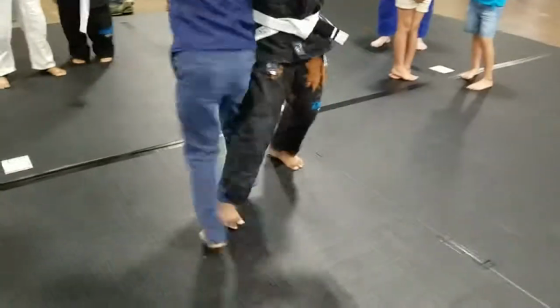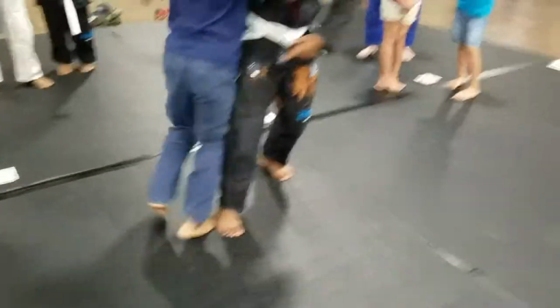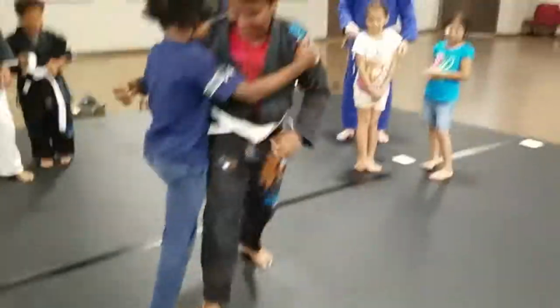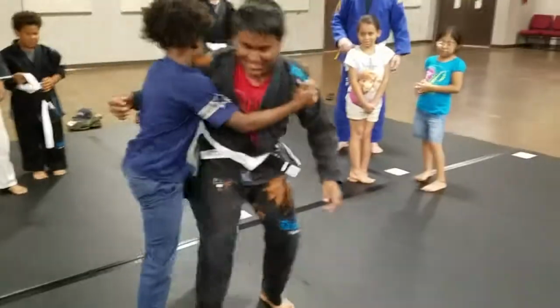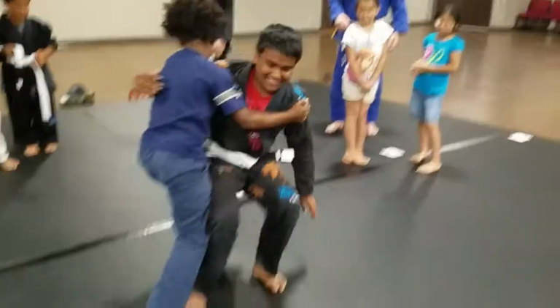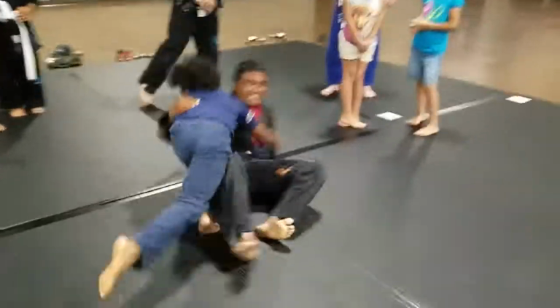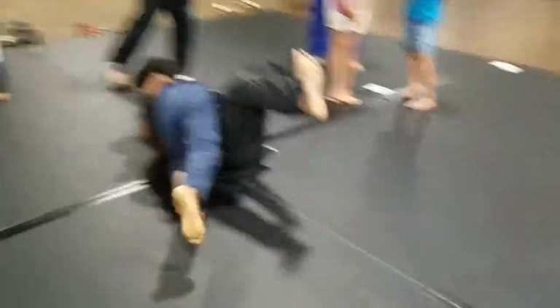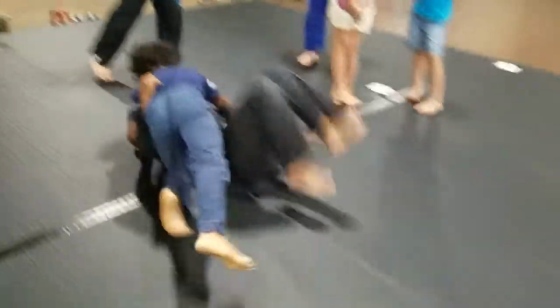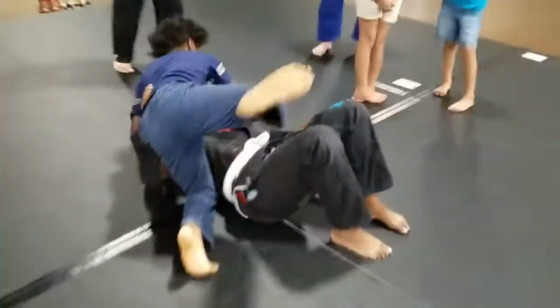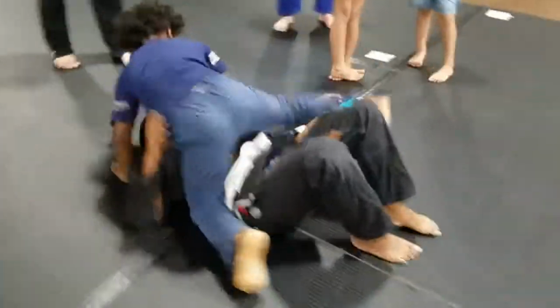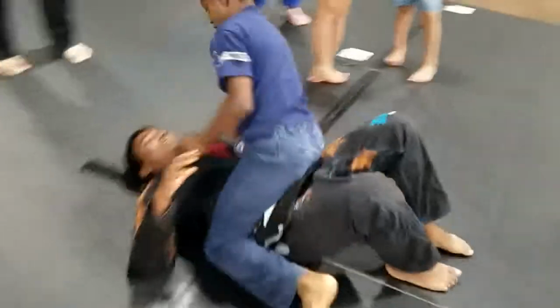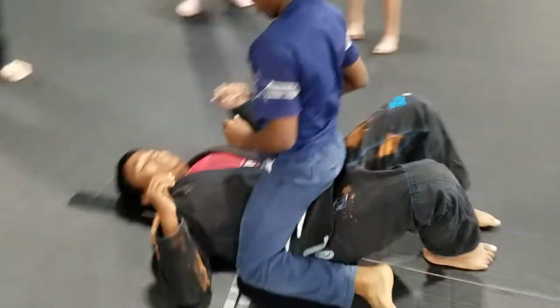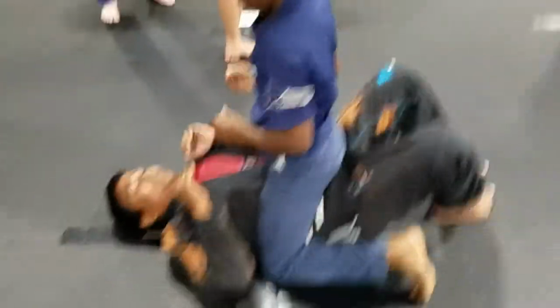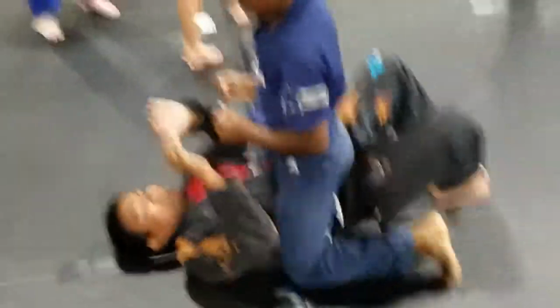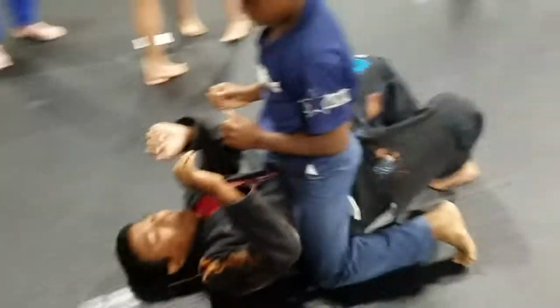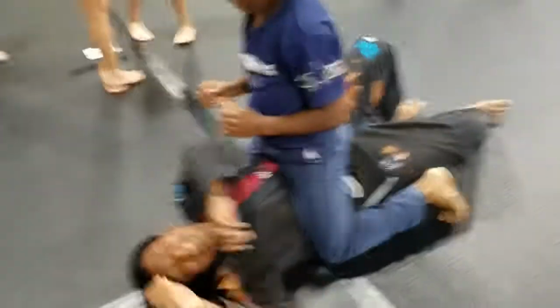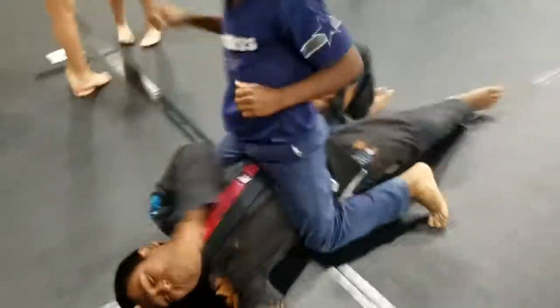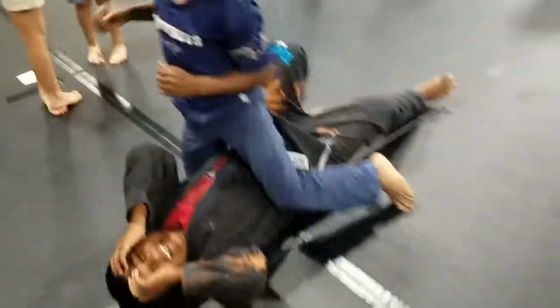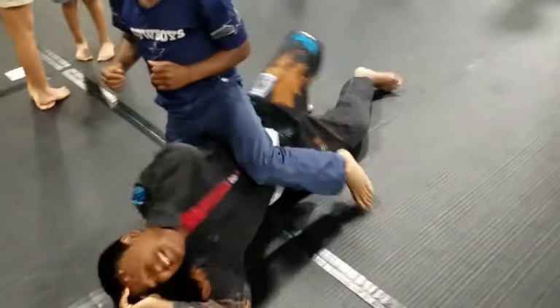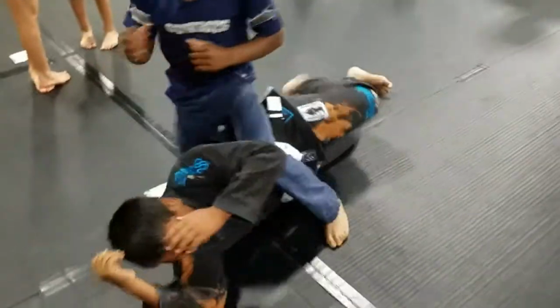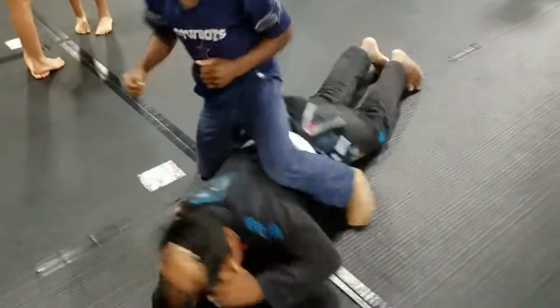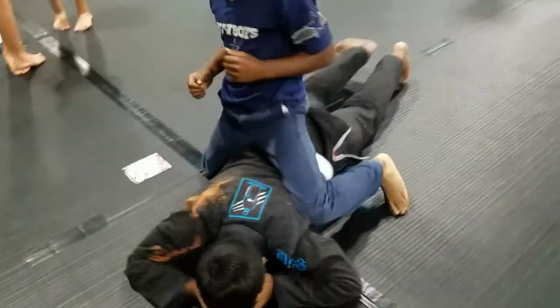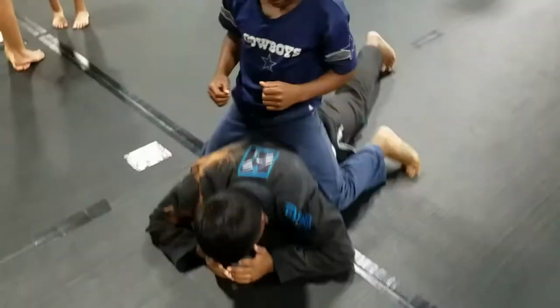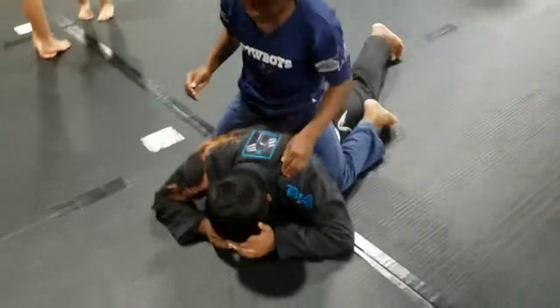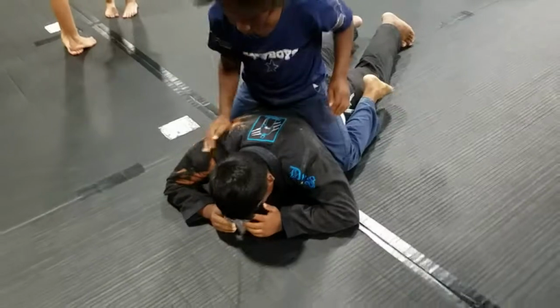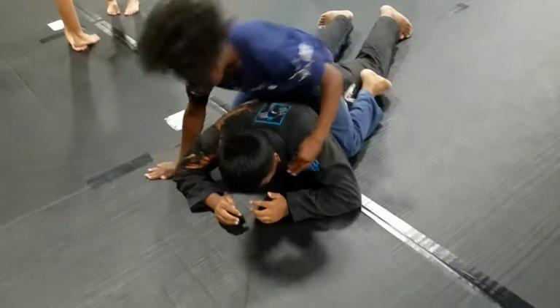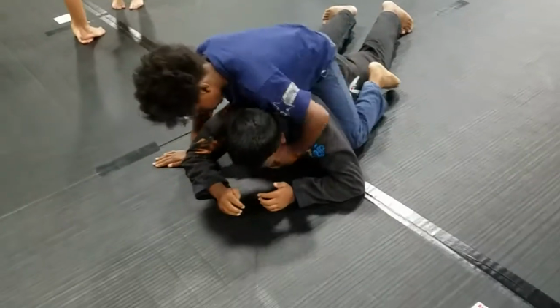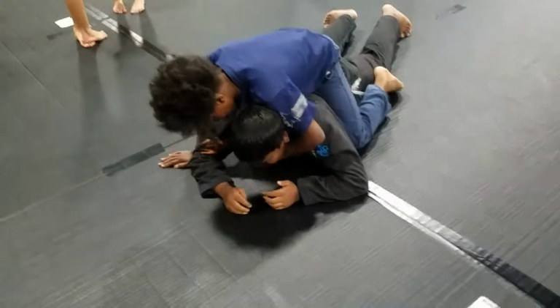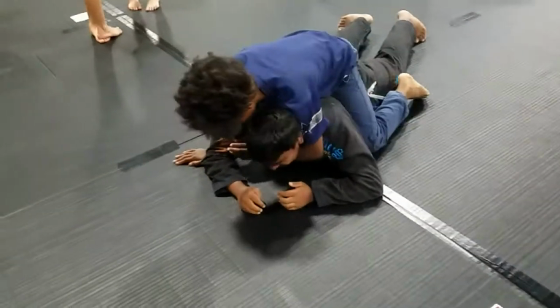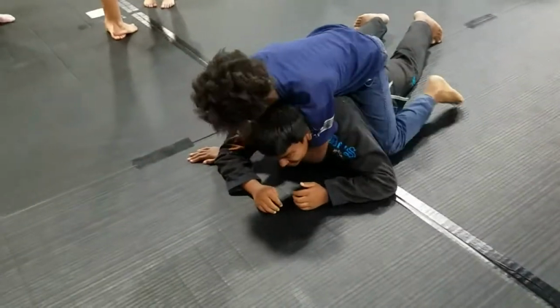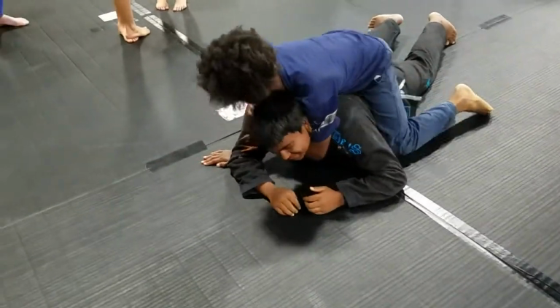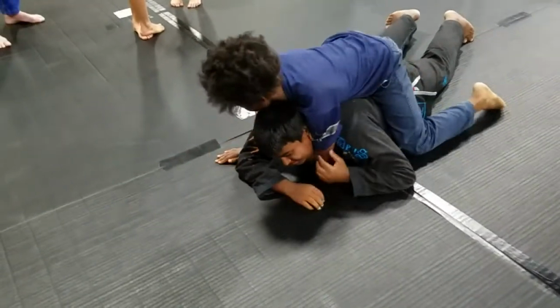Whoa, wrong foot. There you go. Good. You get good position. Now he's going to roll. What do you do? Good.